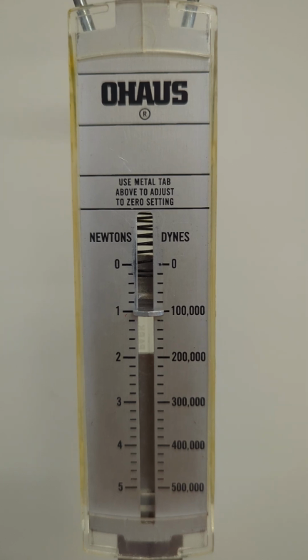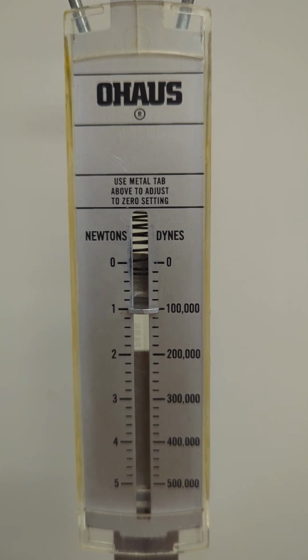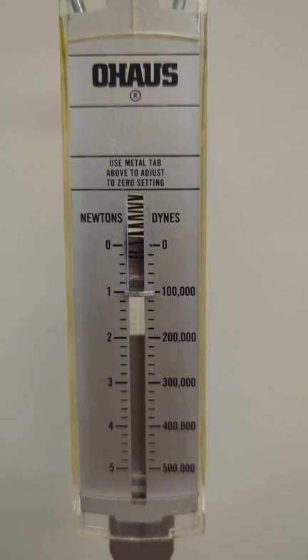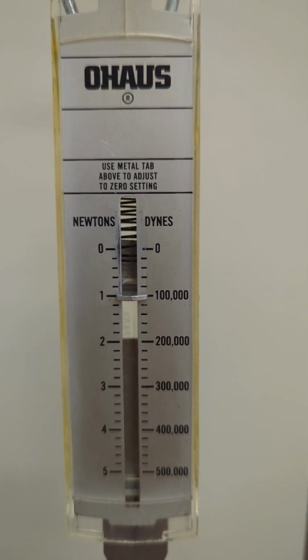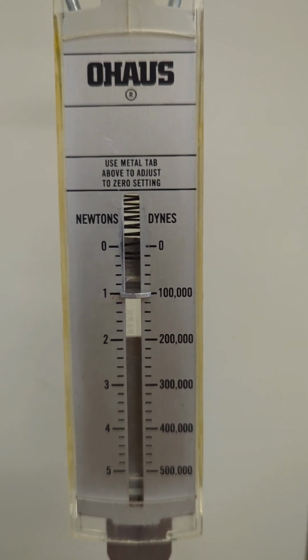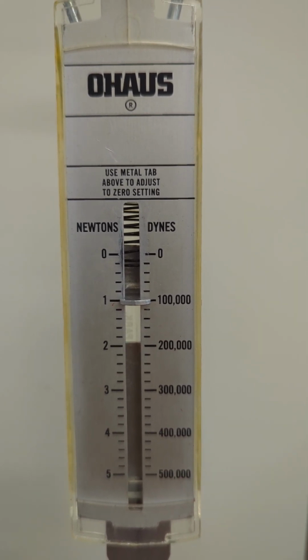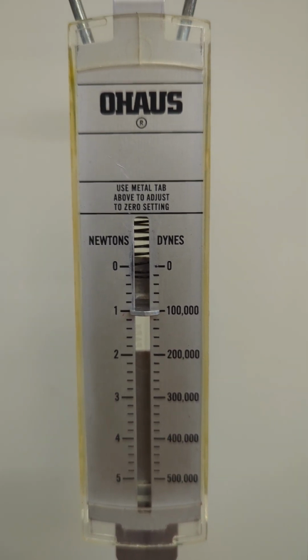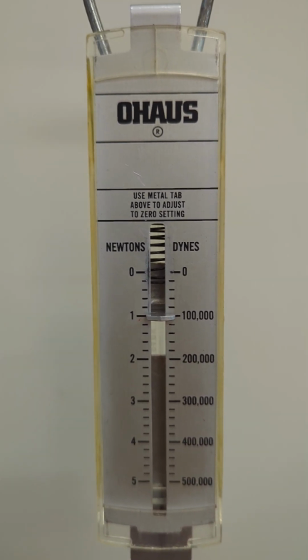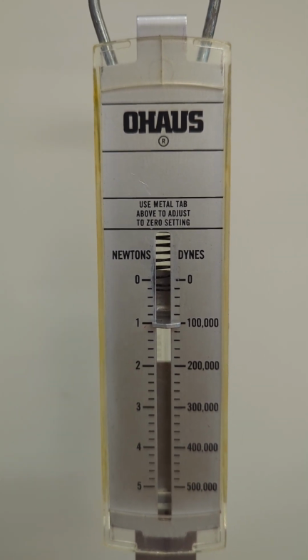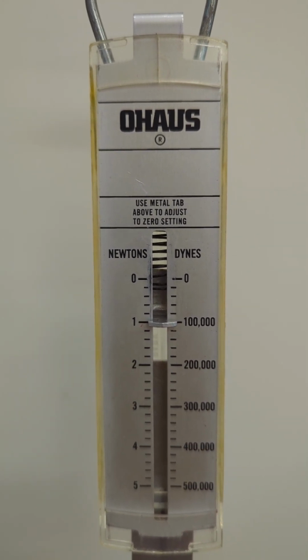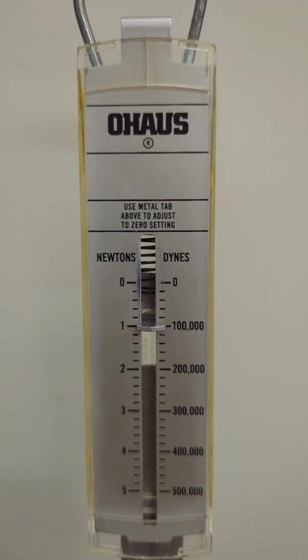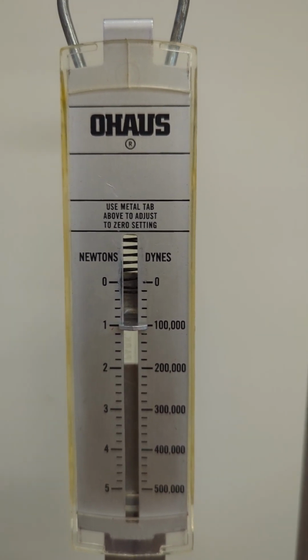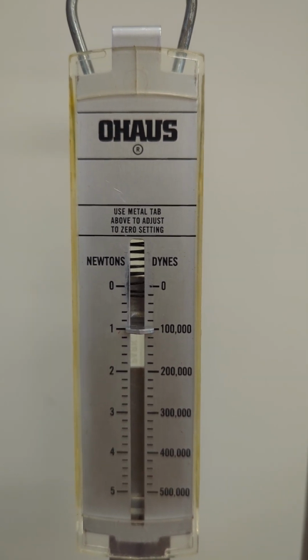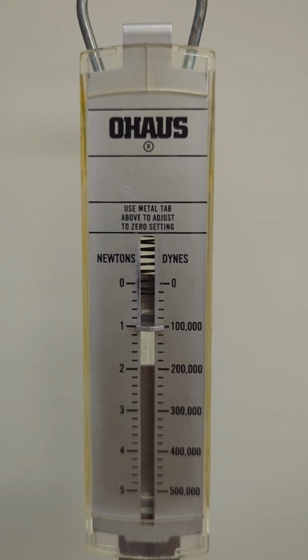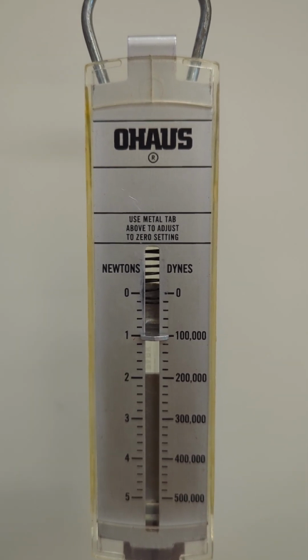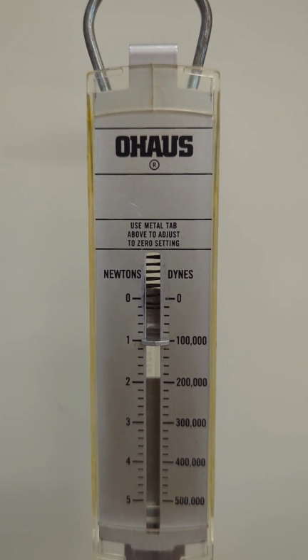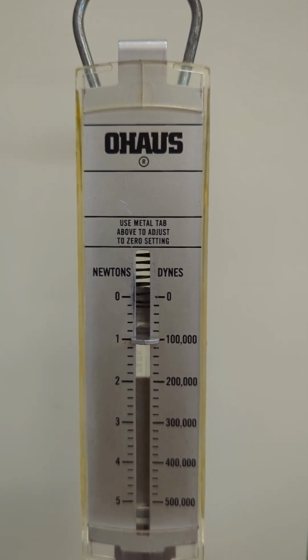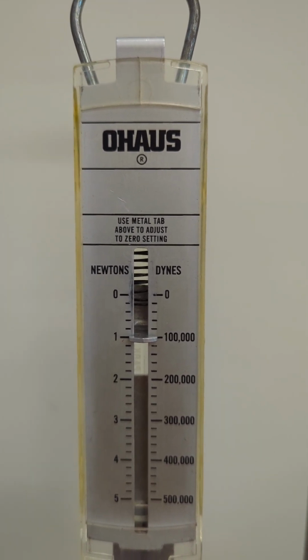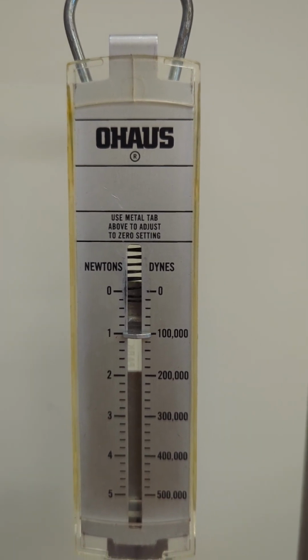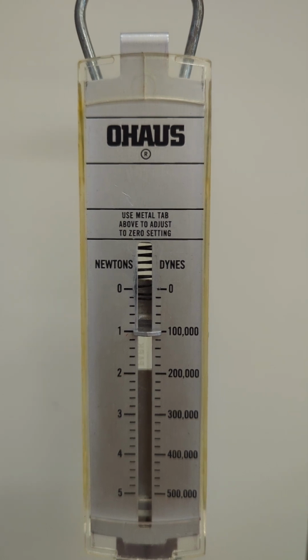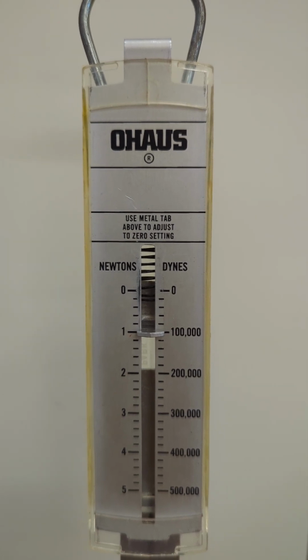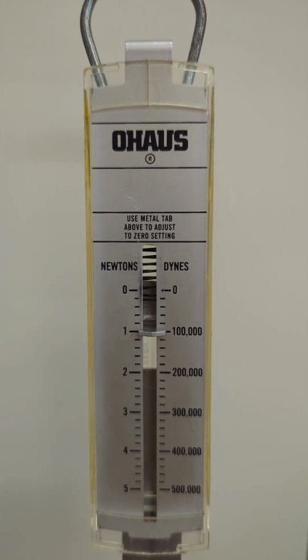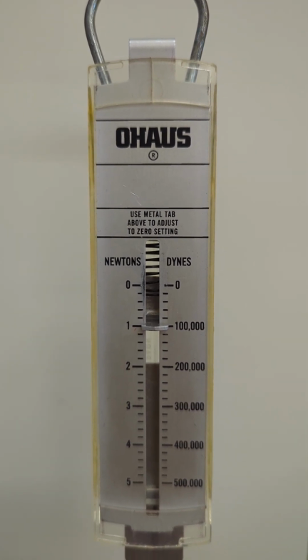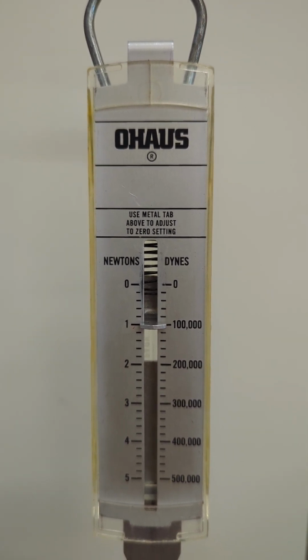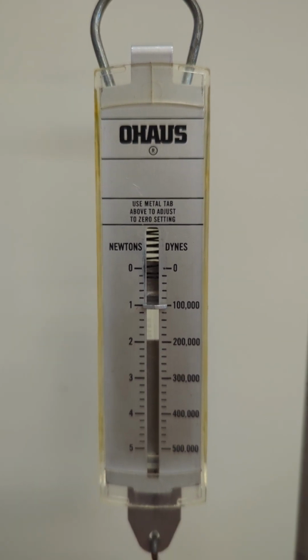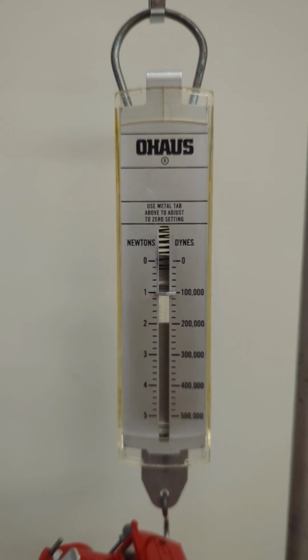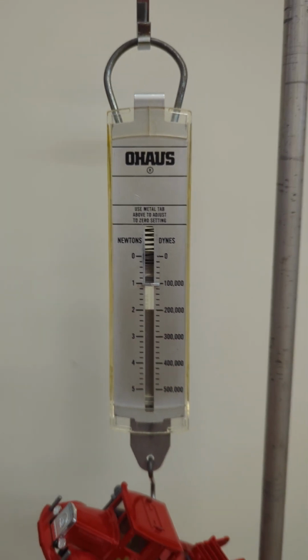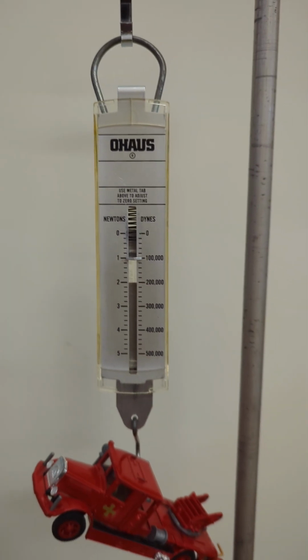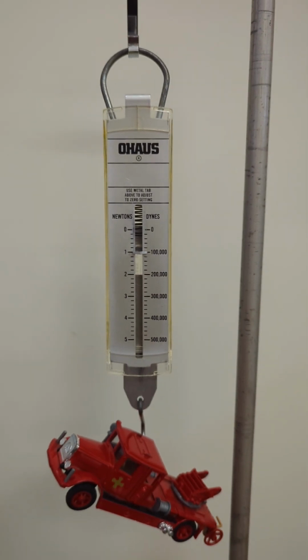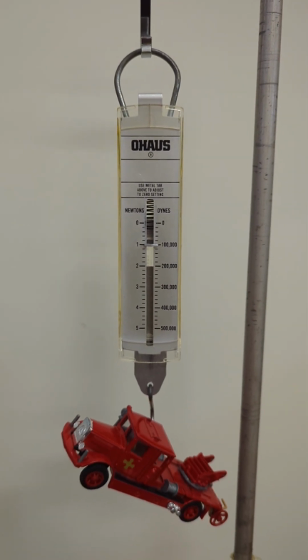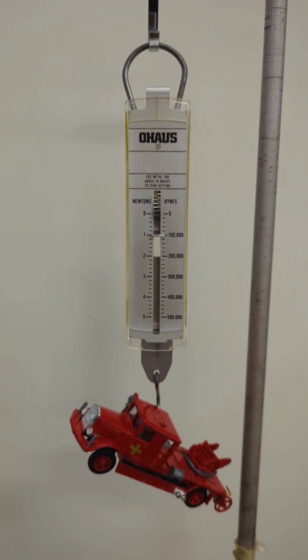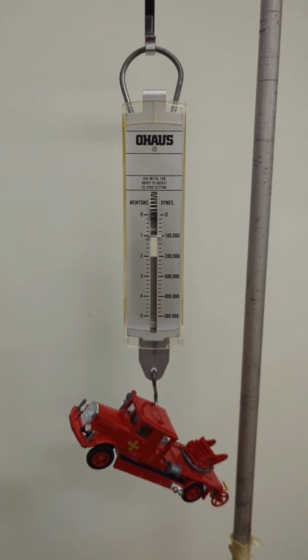The next videos will show you how to calibrate the spring scale, how to read it carefully, and how to estimate to make sure you use the estimated digit. Thanks for joining us!